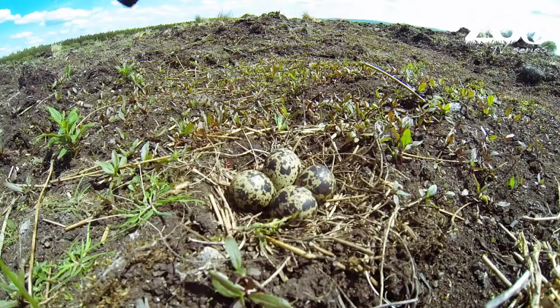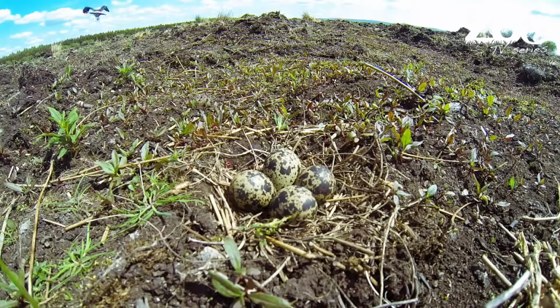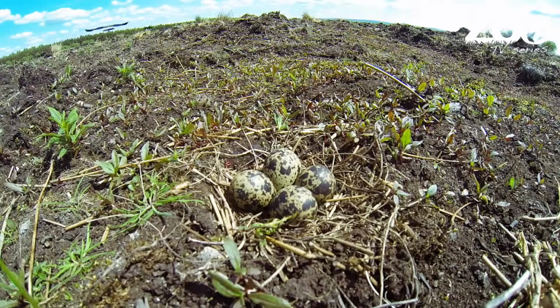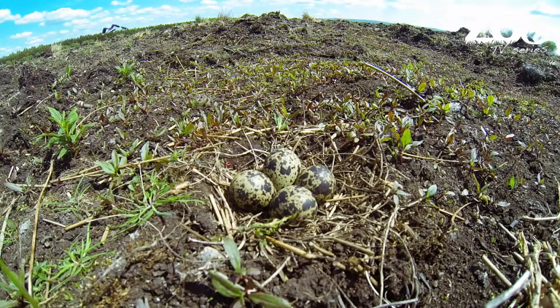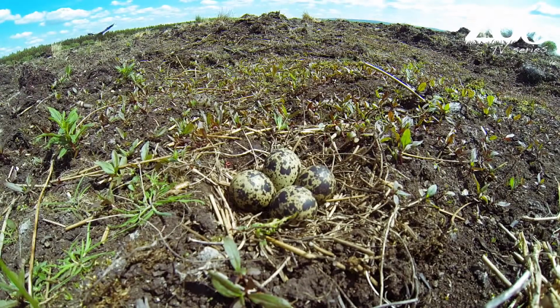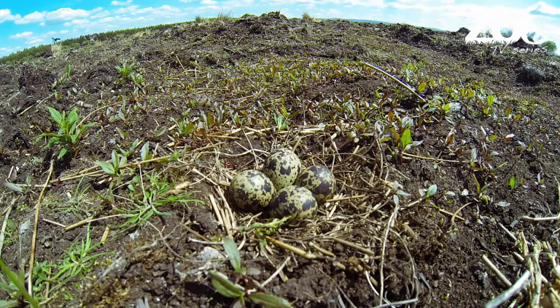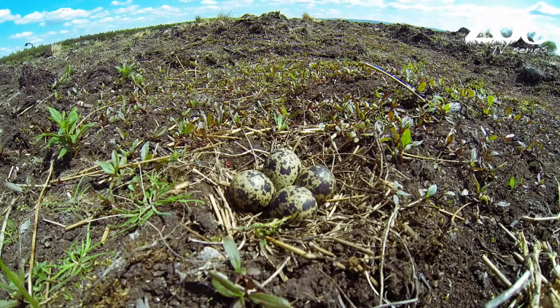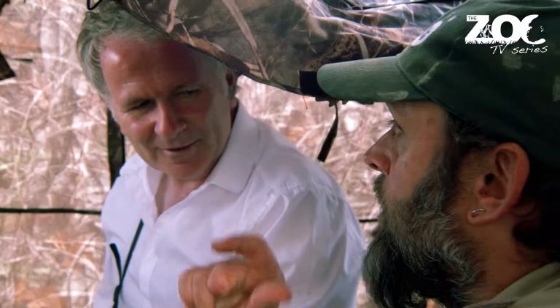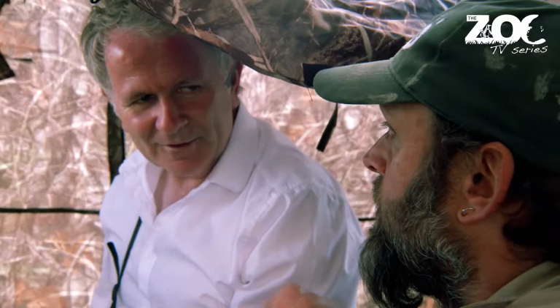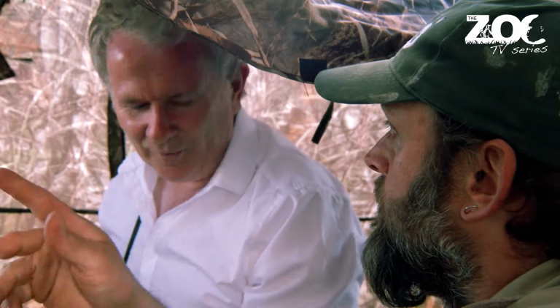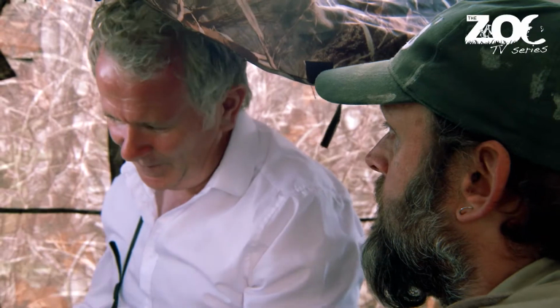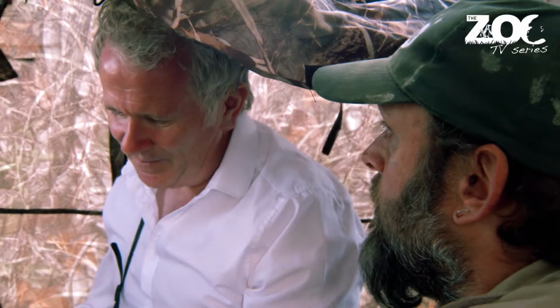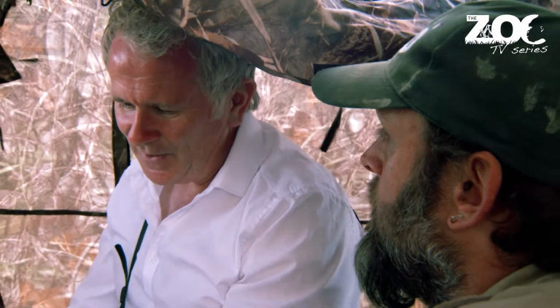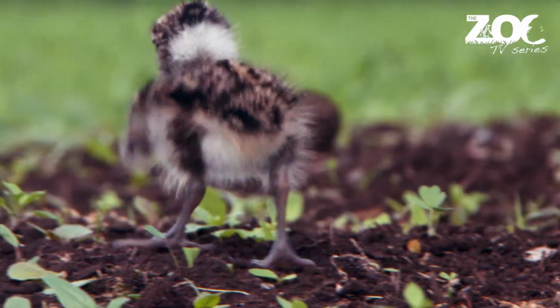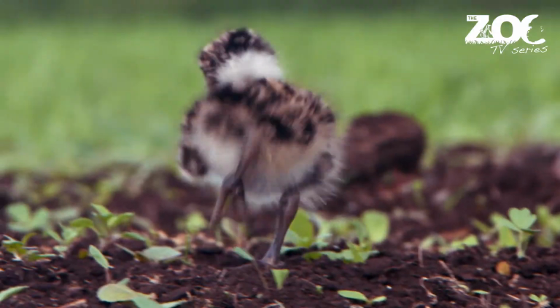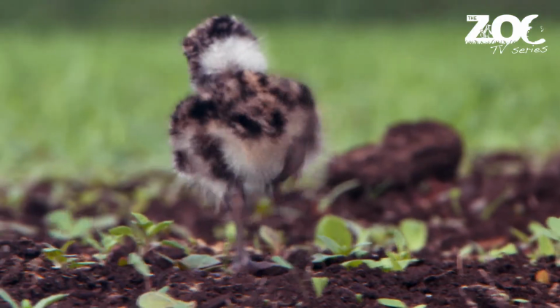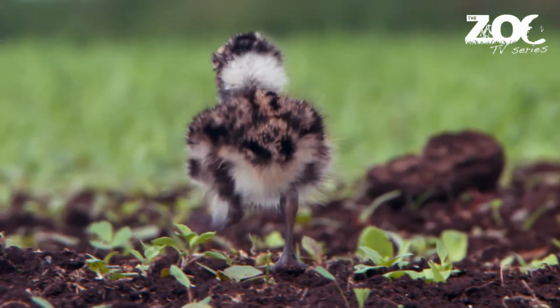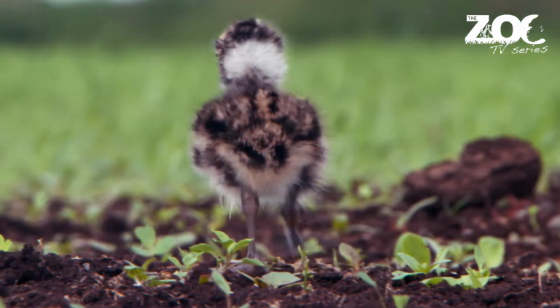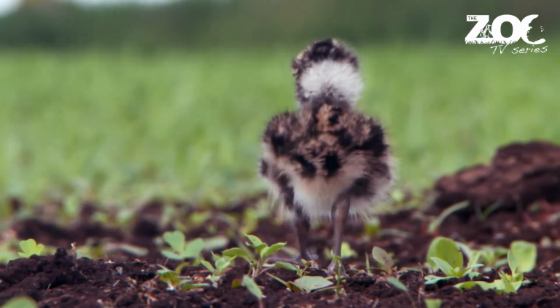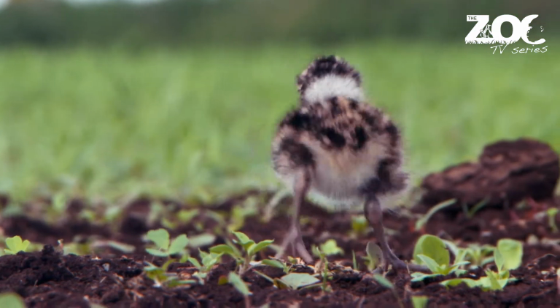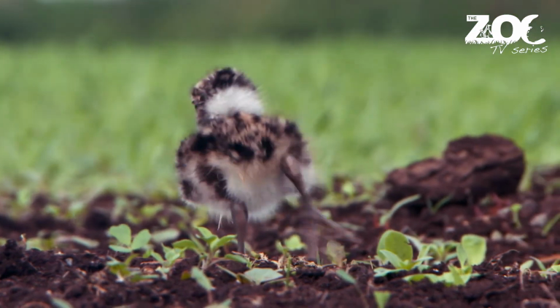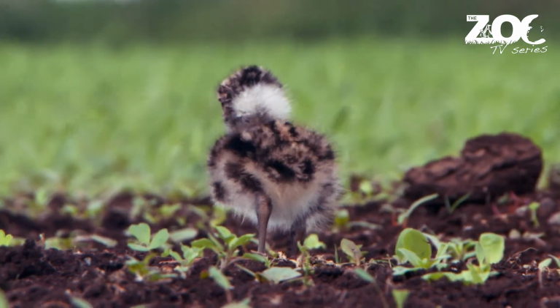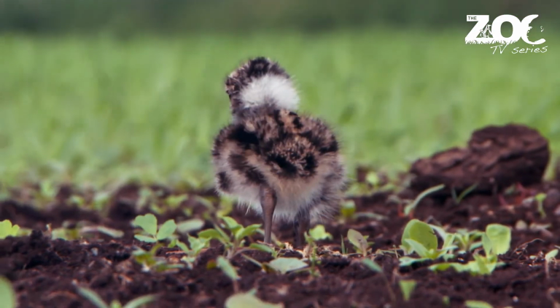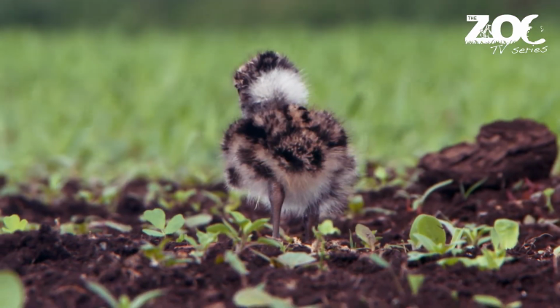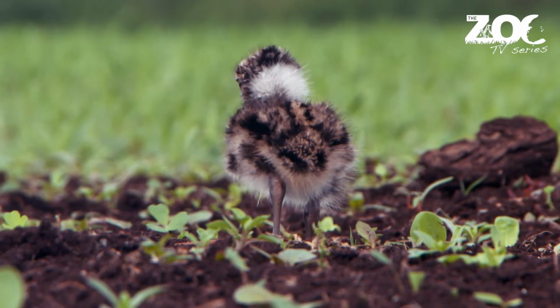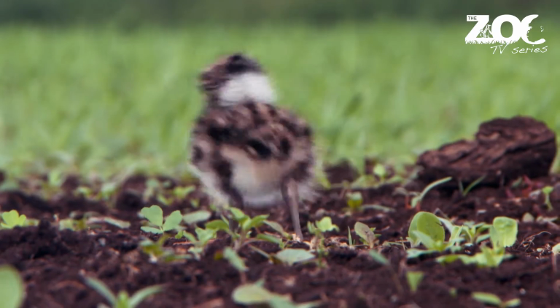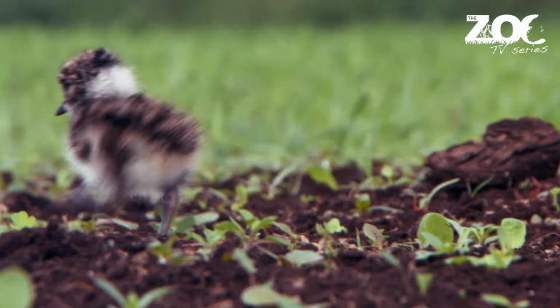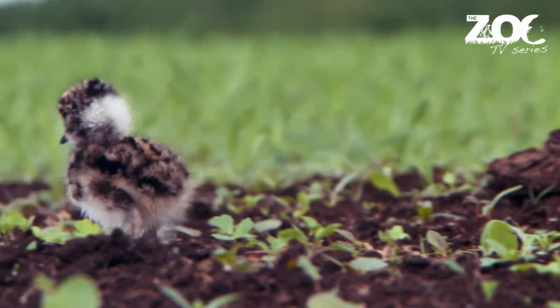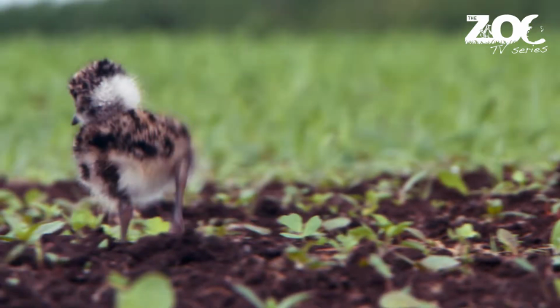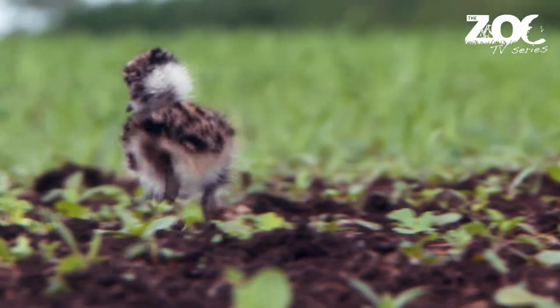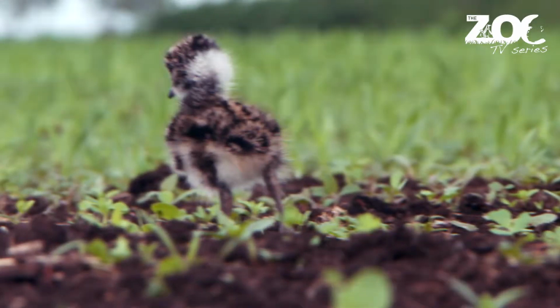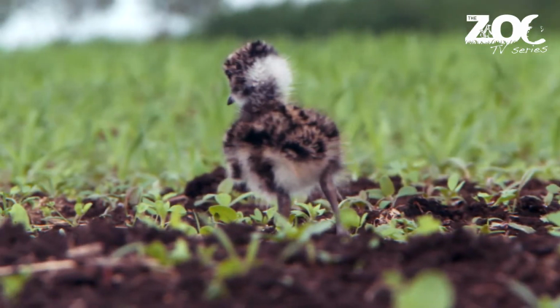These little guys, they hatch and they're up and they're gone. Instinctively they'll start searching on the ground for little, small creepy crawlies.